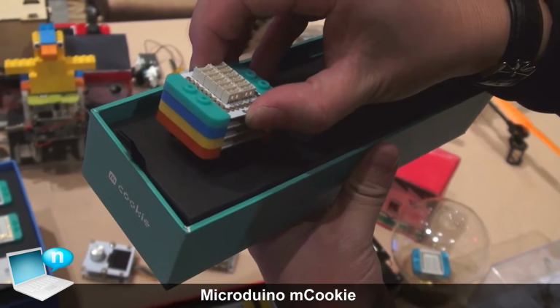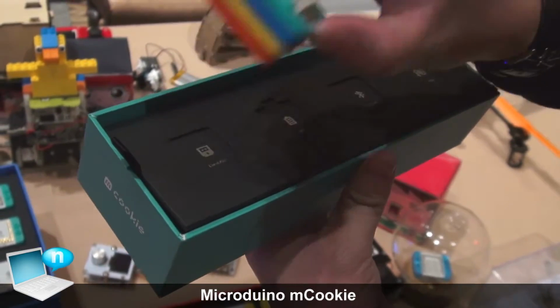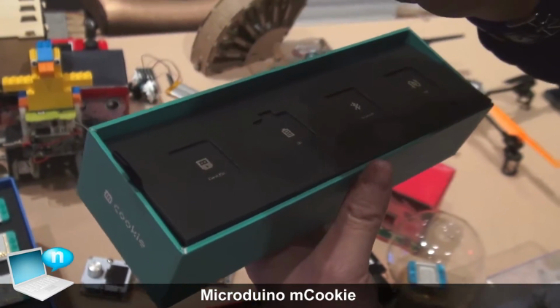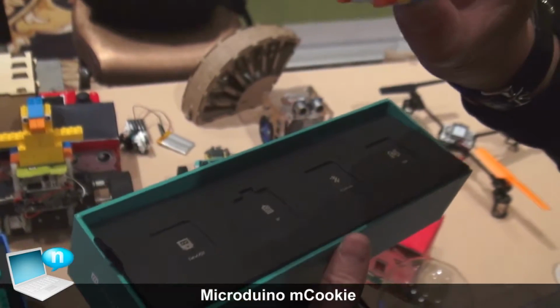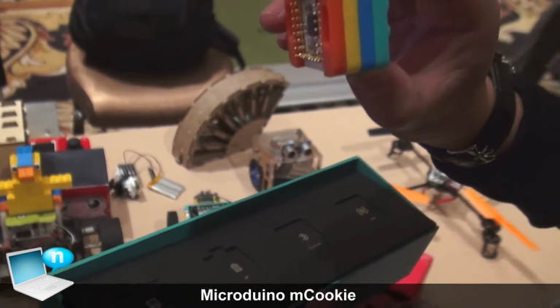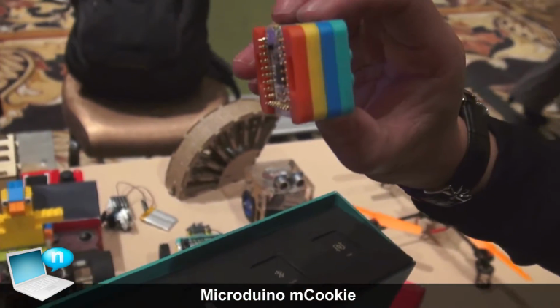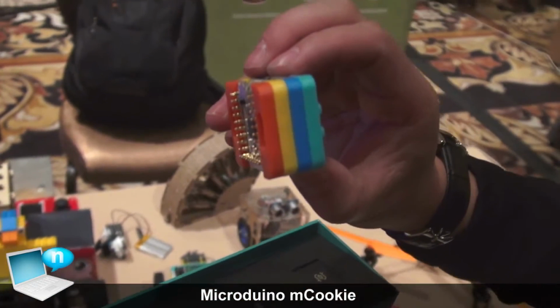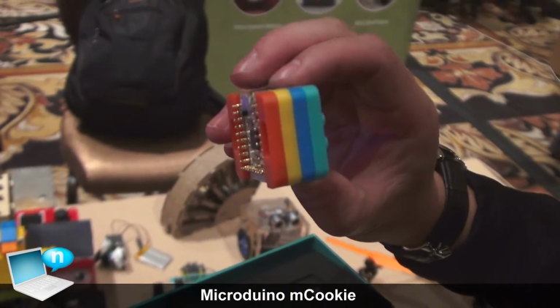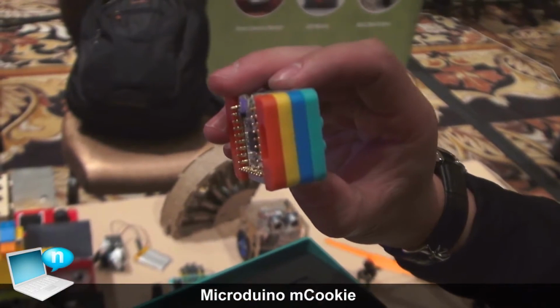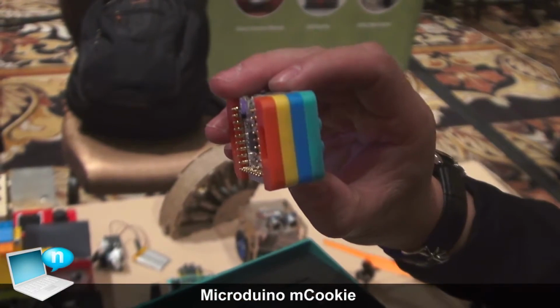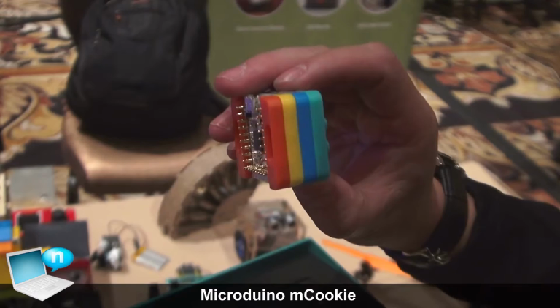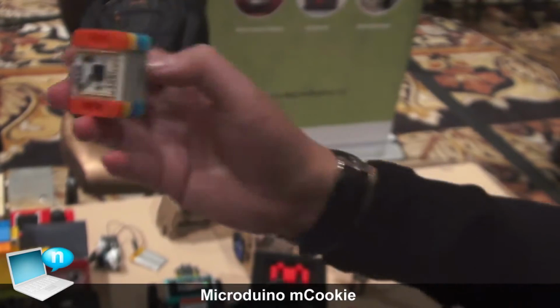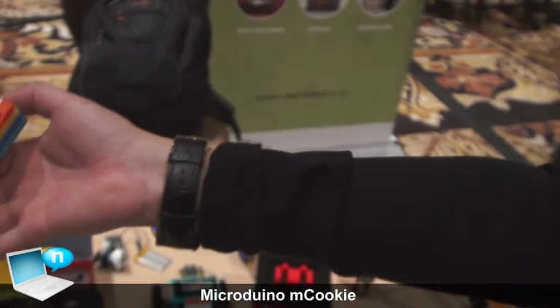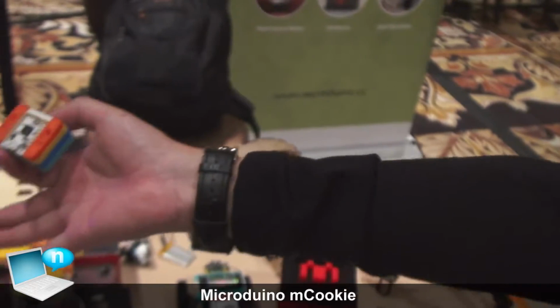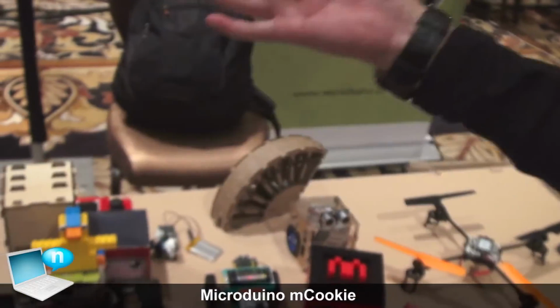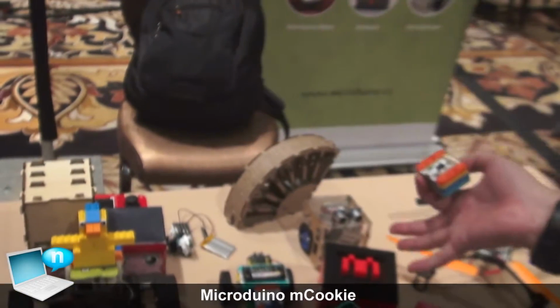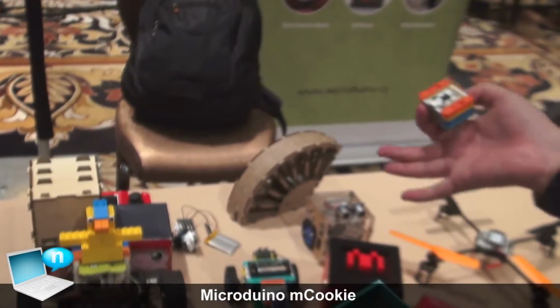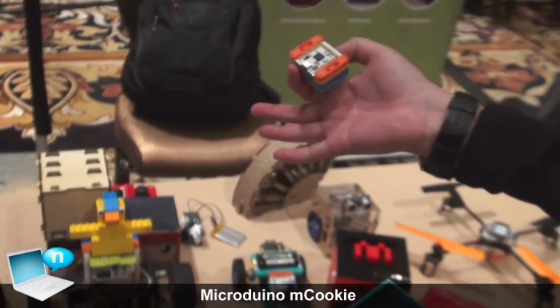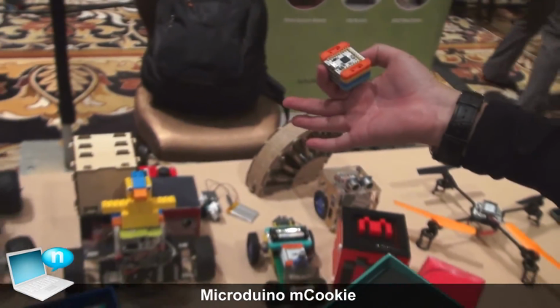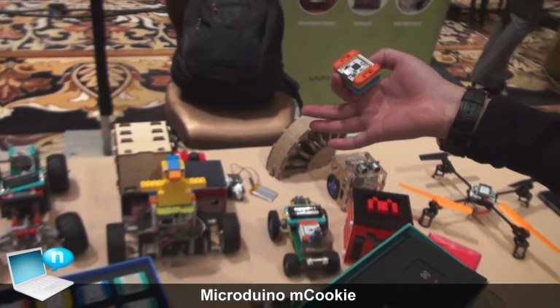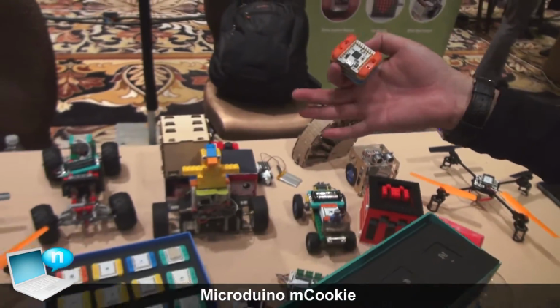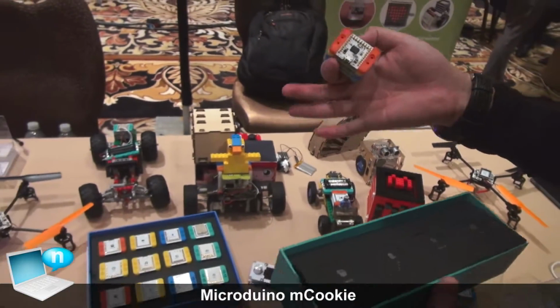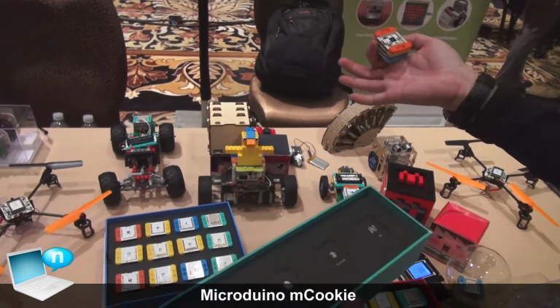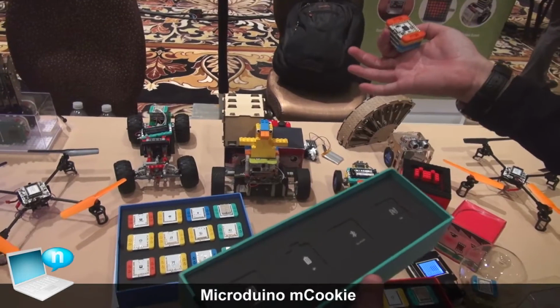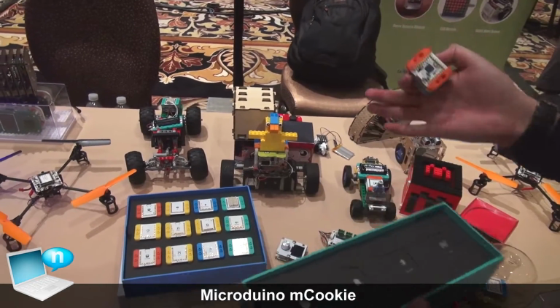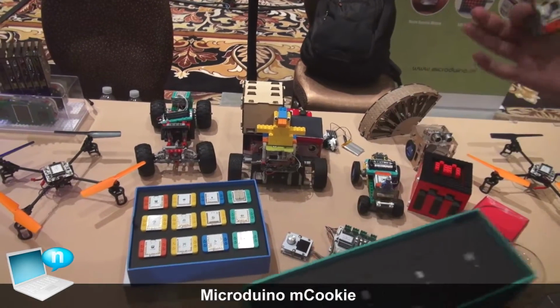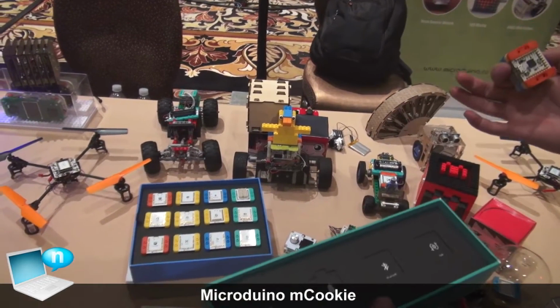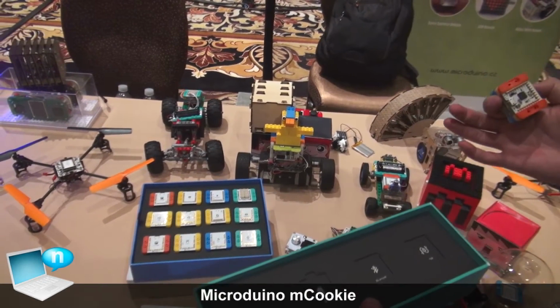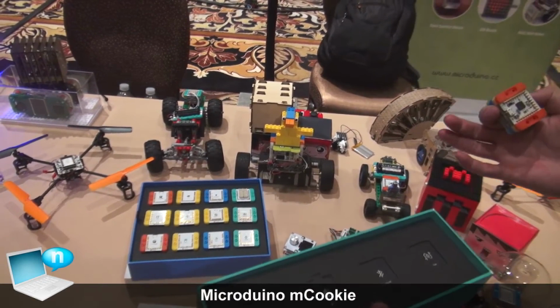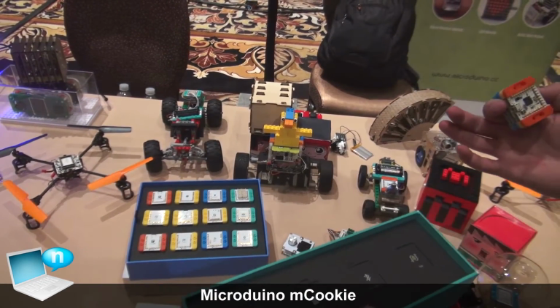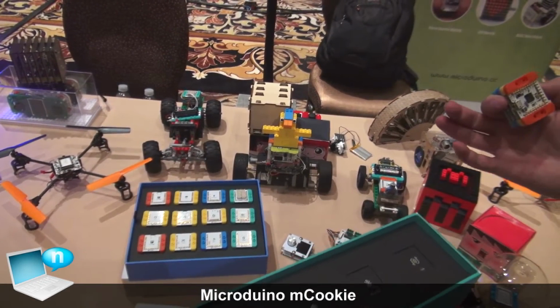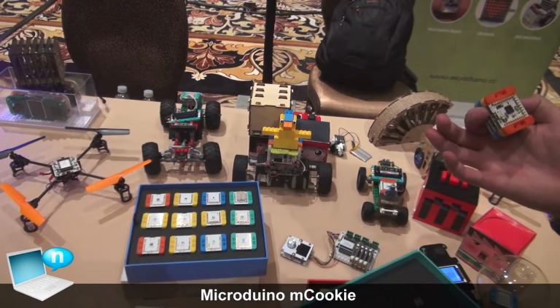Just simply snap them together, you can build your own projects such as drones, robots, GPS tracker, even 3D printers. It's amazing how easily you can turn your idea into reality.